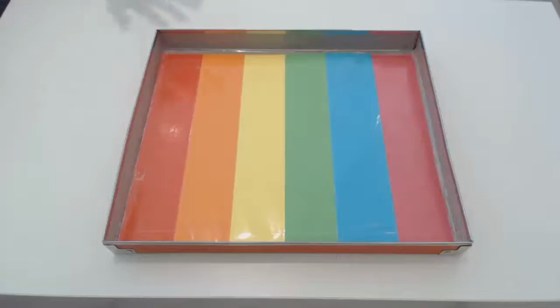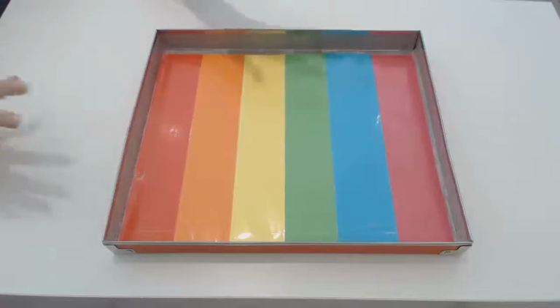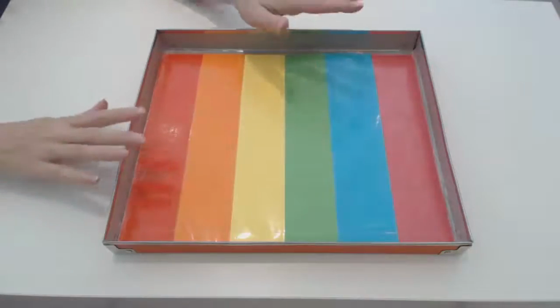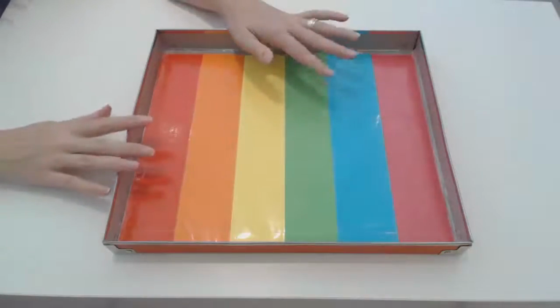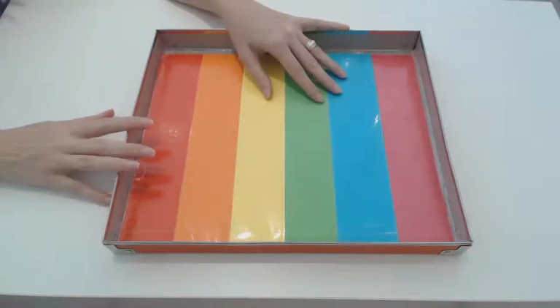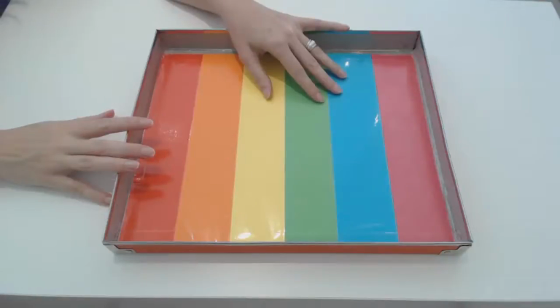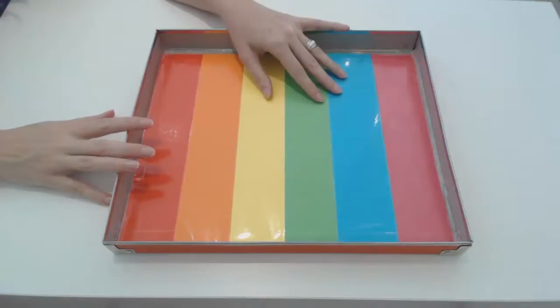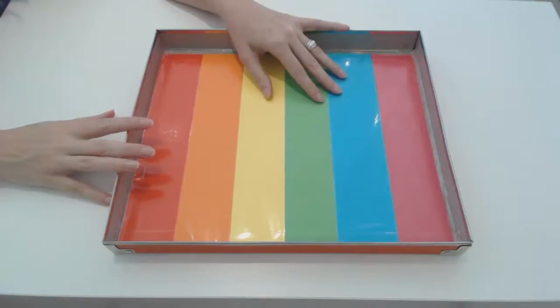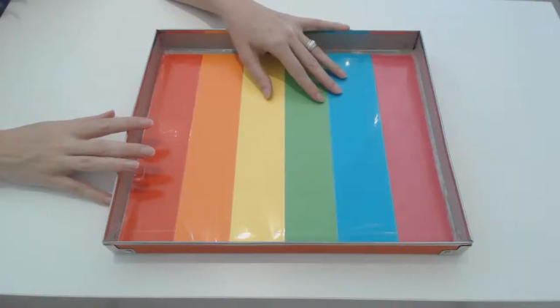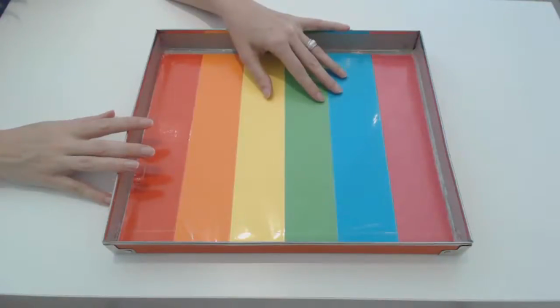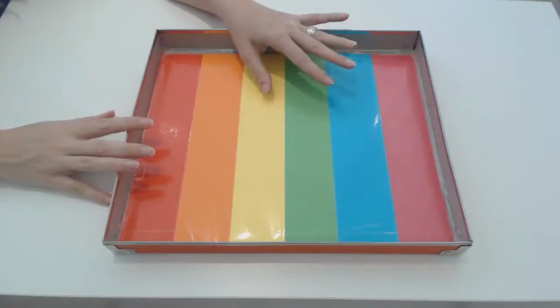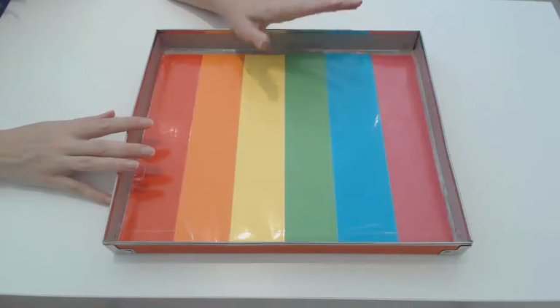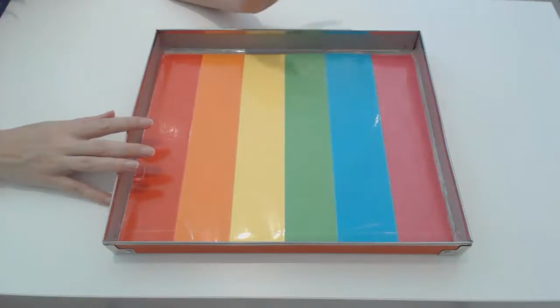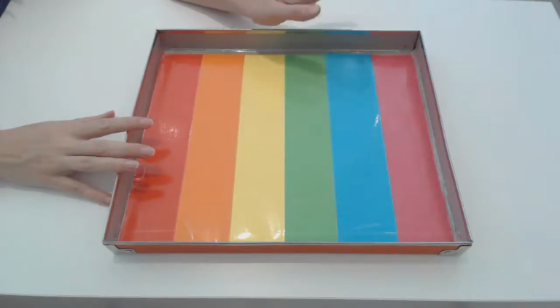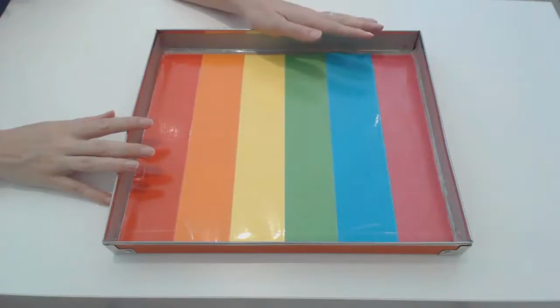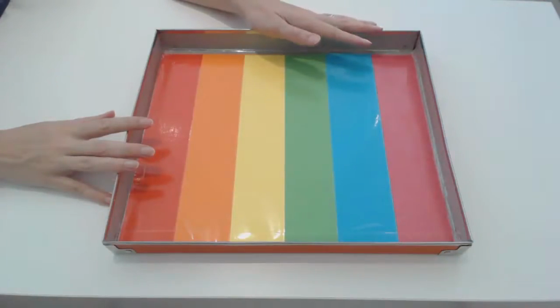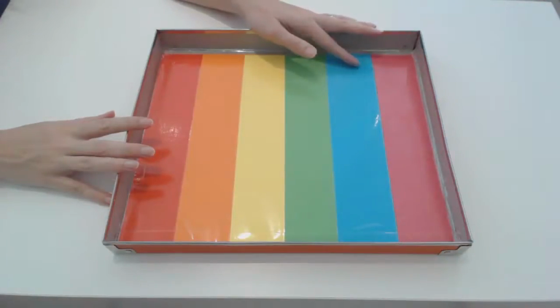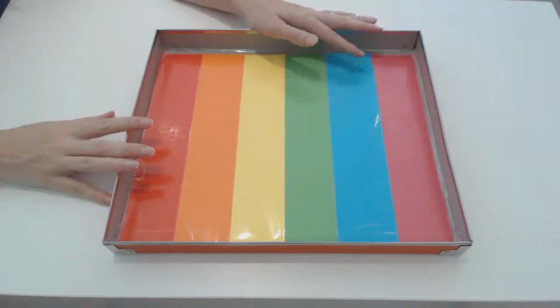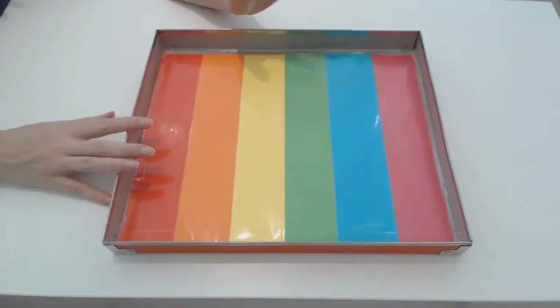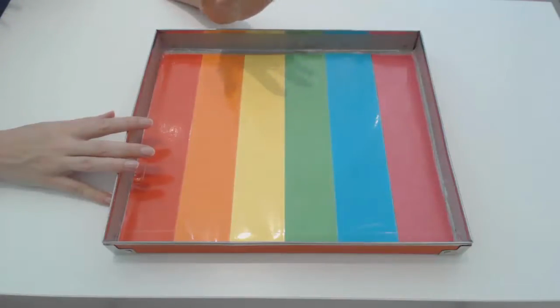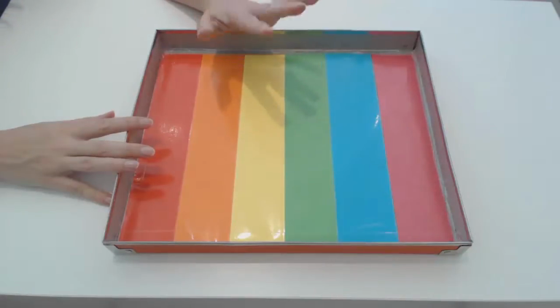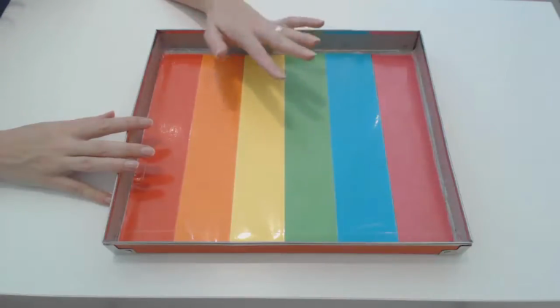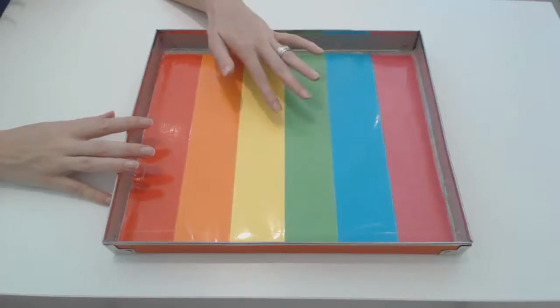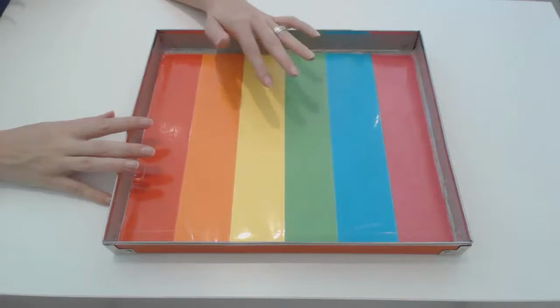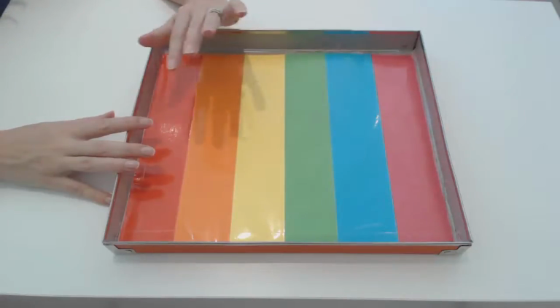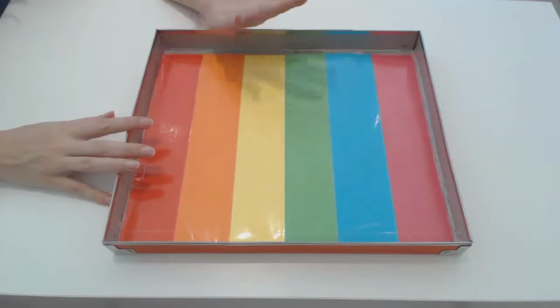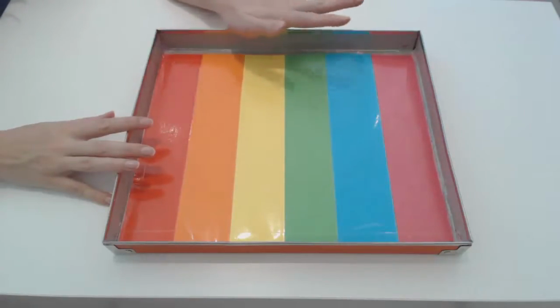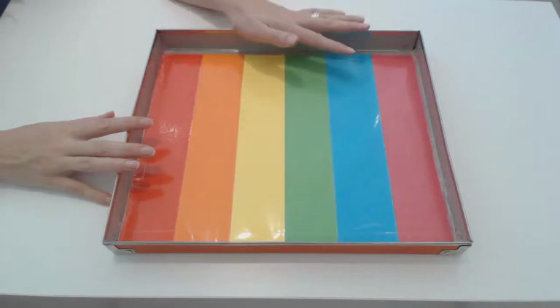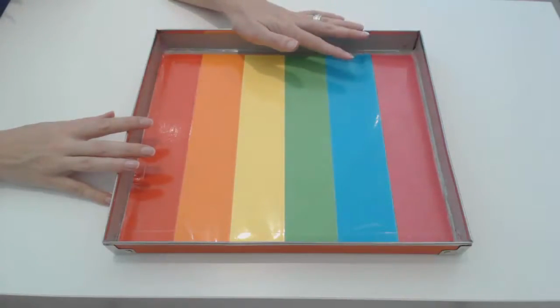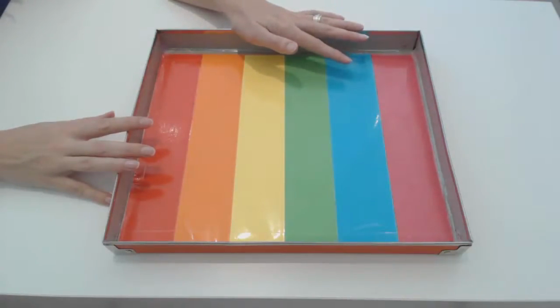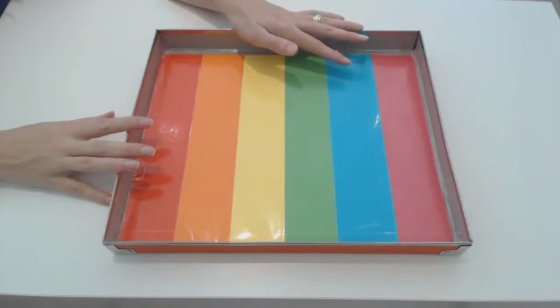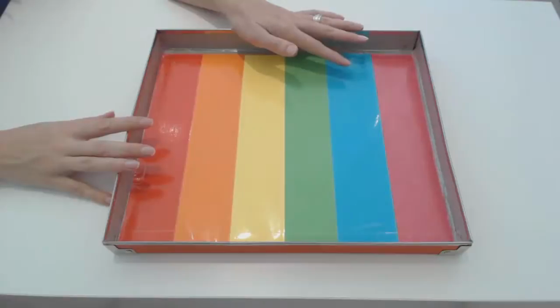A rainbow salt tray is easy and cheap to set up and can entertain kids for hours. It is very easy to do and you are bound to have everything you need at home already.